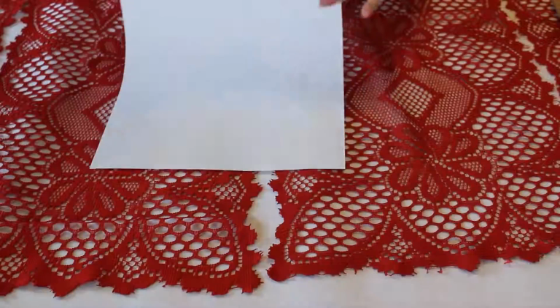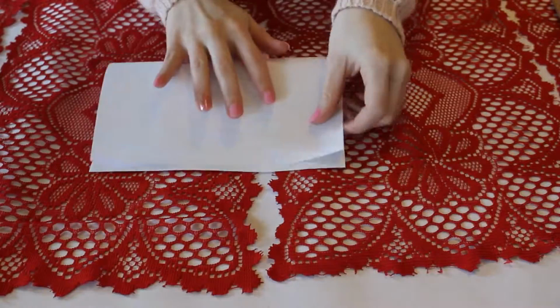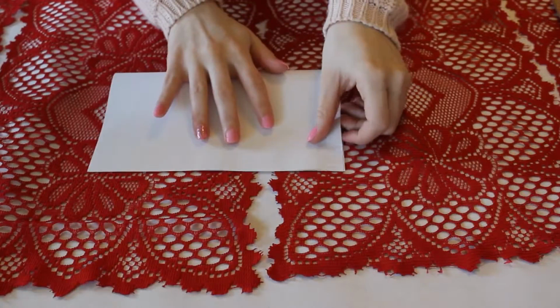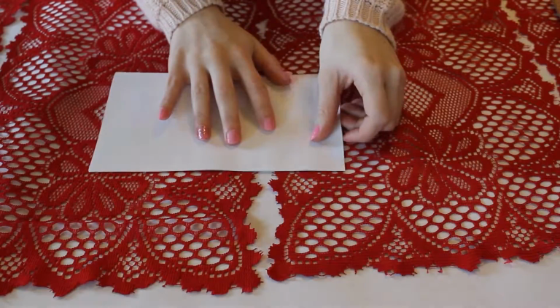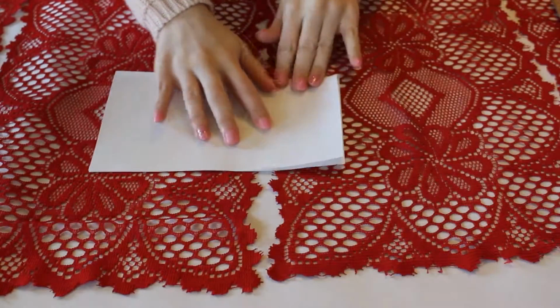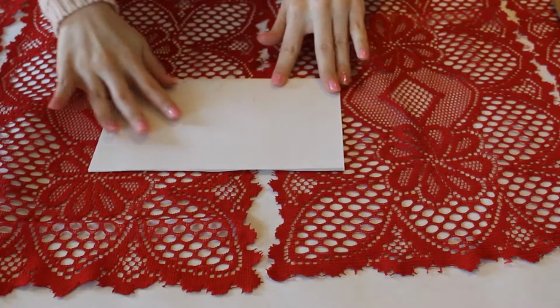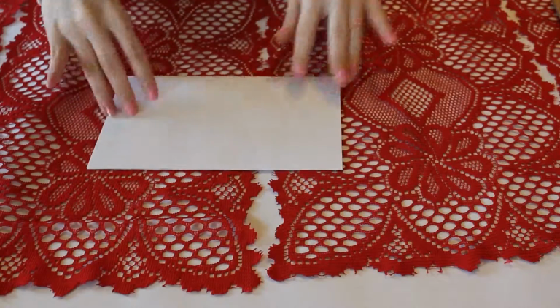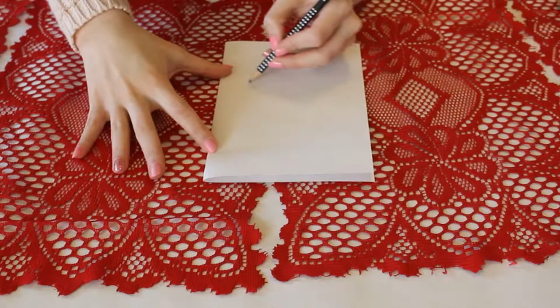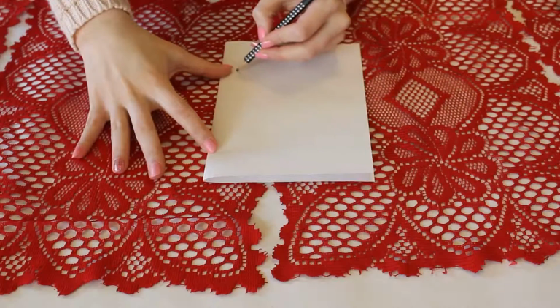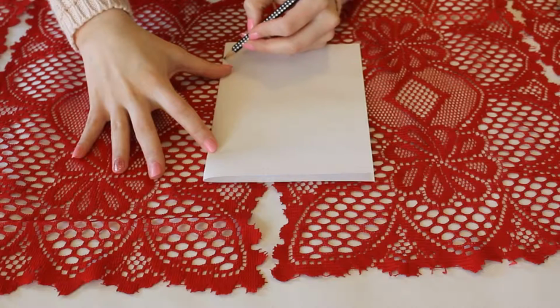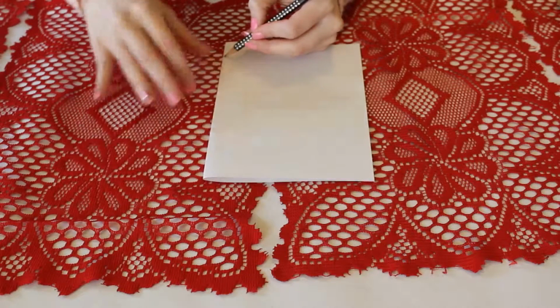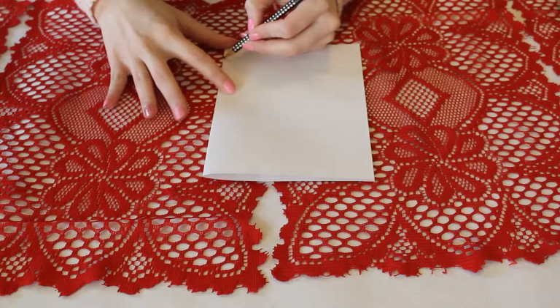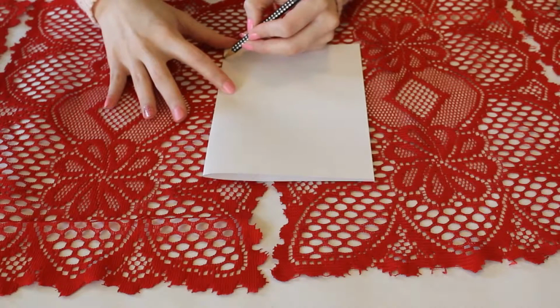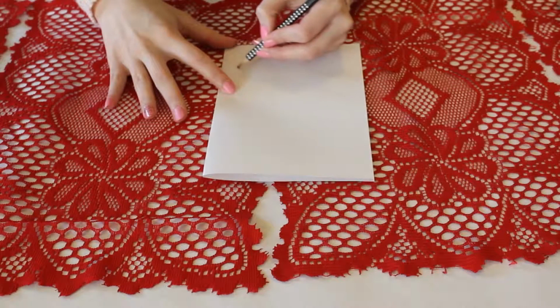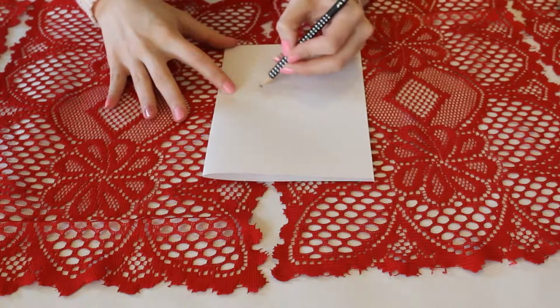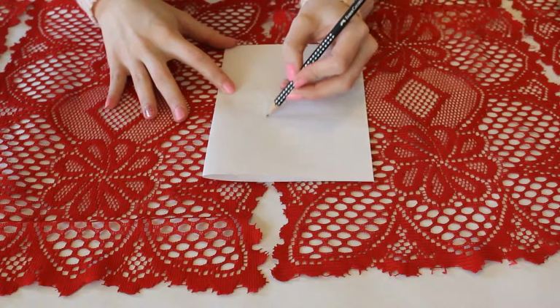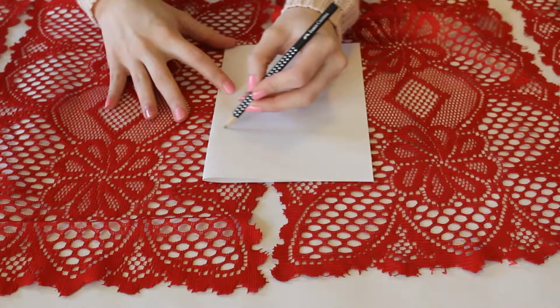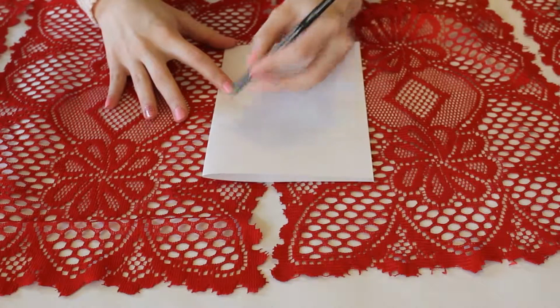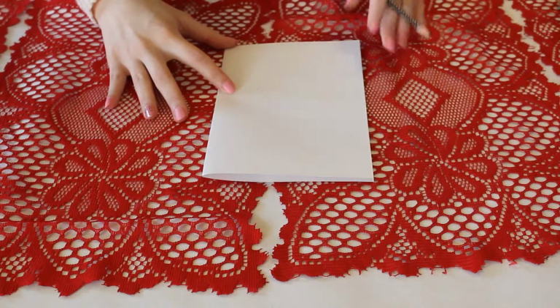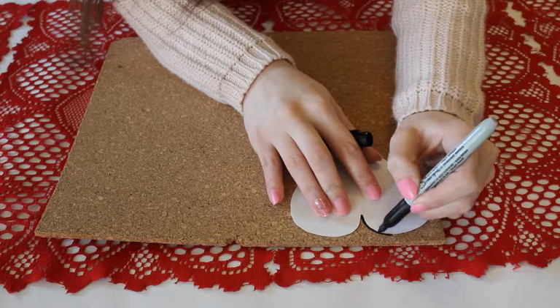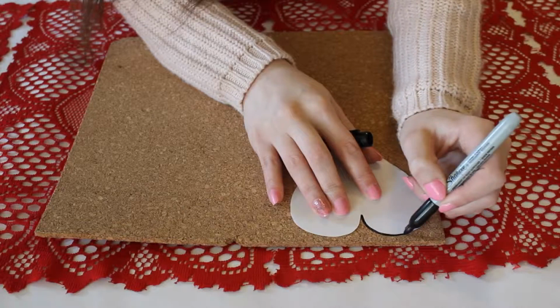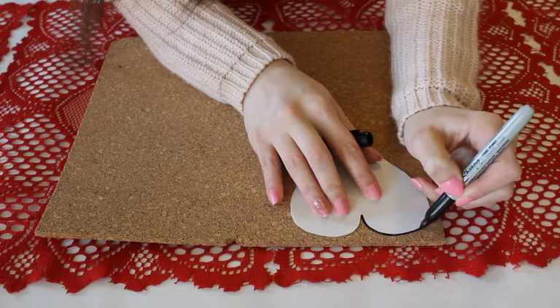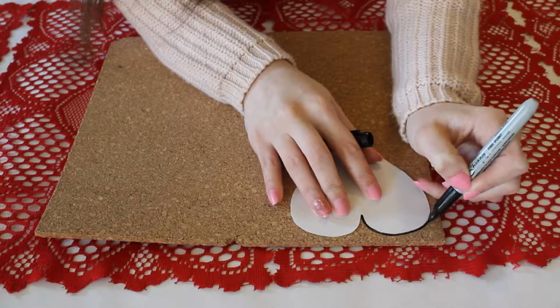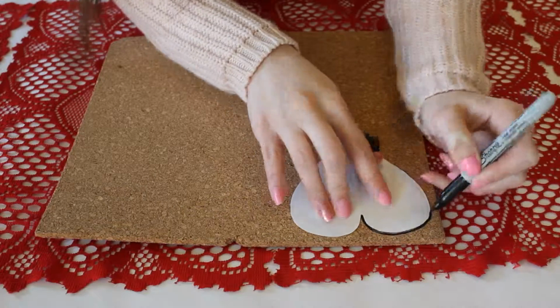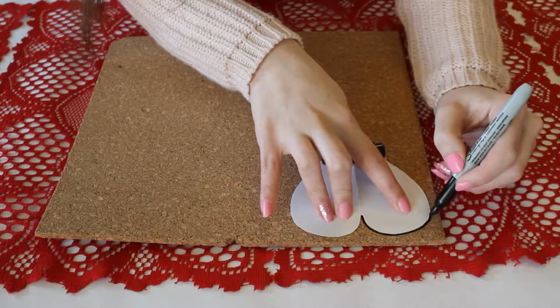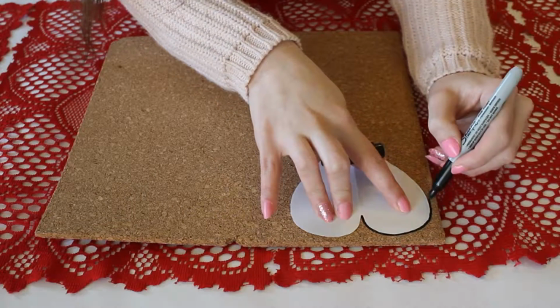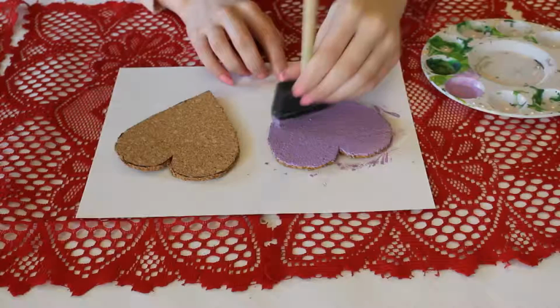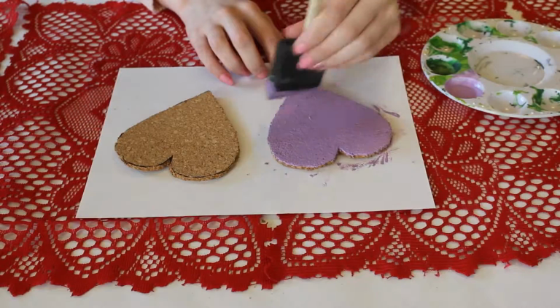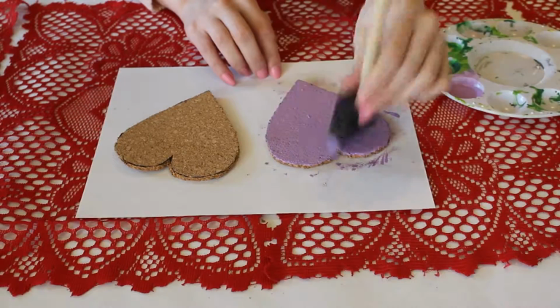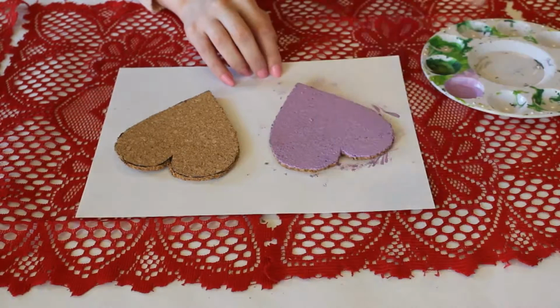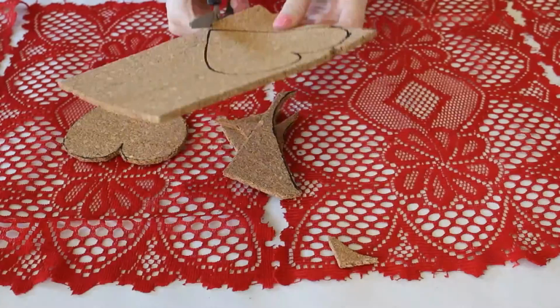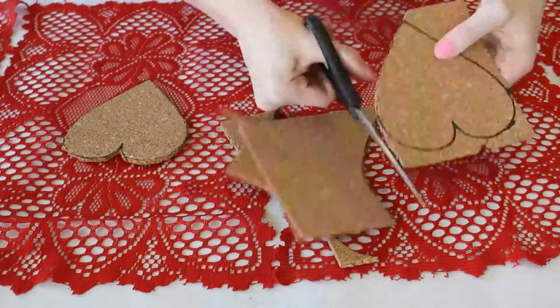To start off these conversation heart coasters, I am just folding a piece of paper in half, drawing half a heart shape, and cutting it out — just like when you were in grade school. This will be my template. Now tracing that onto the cork and cutting it out.